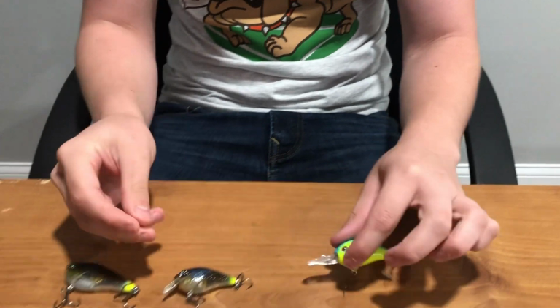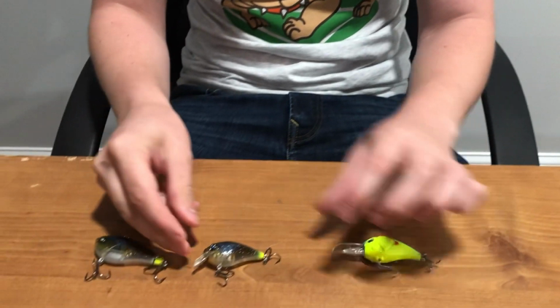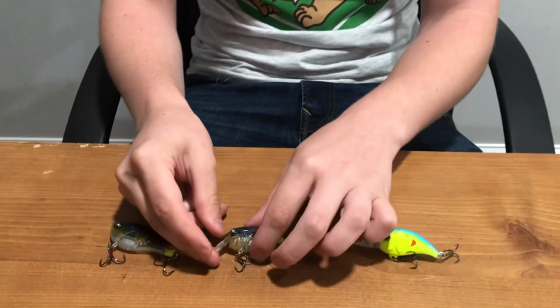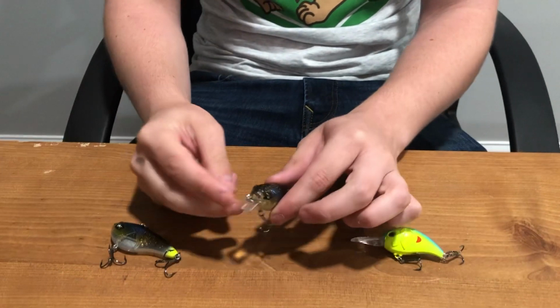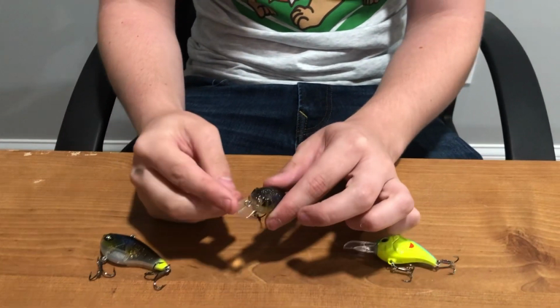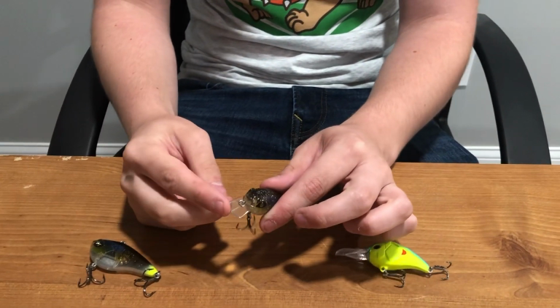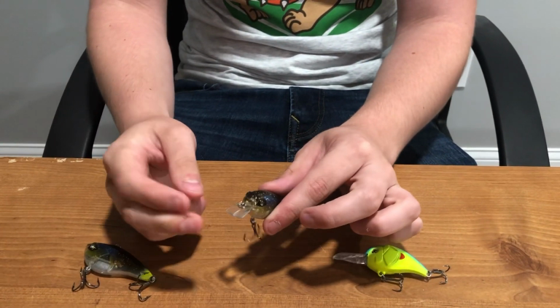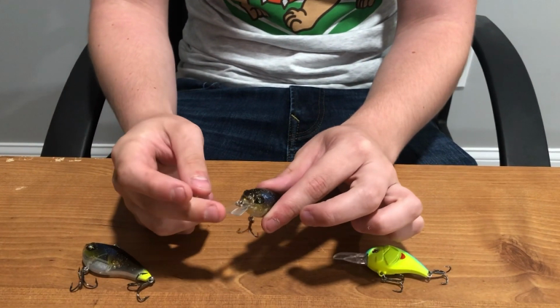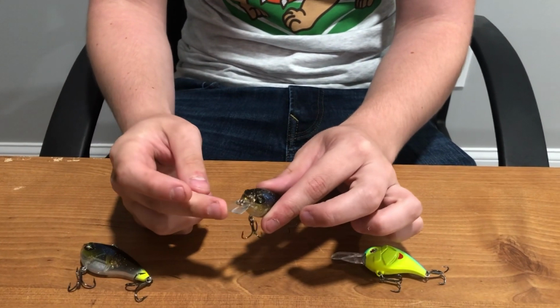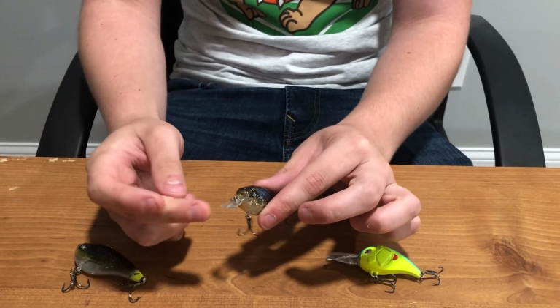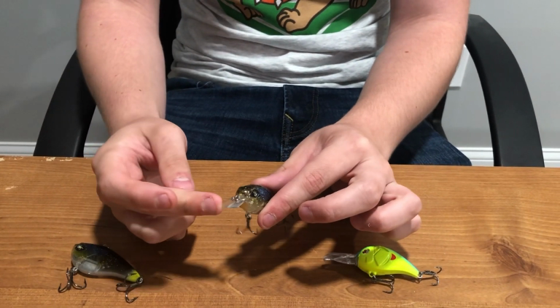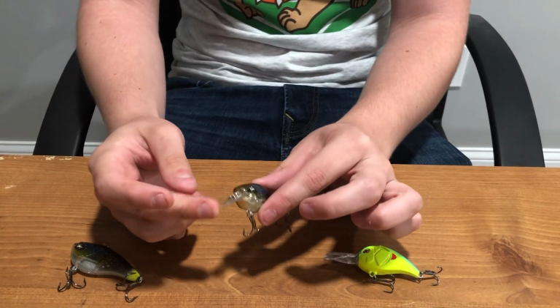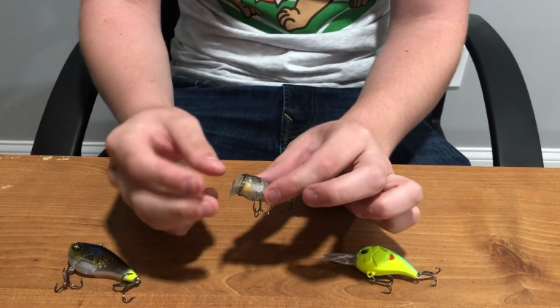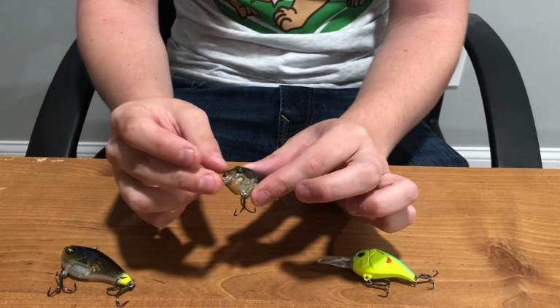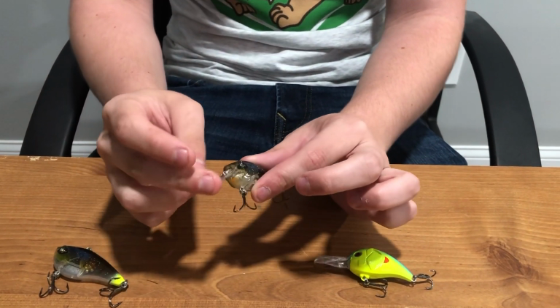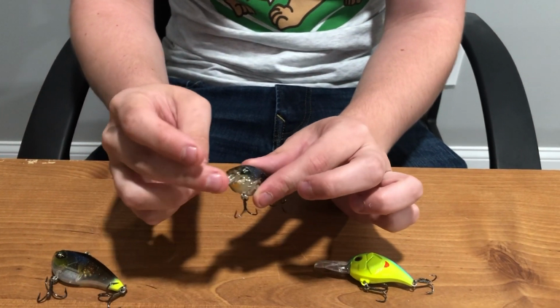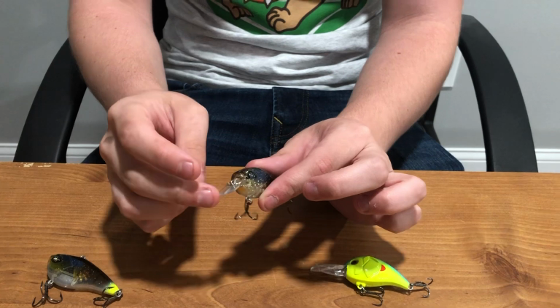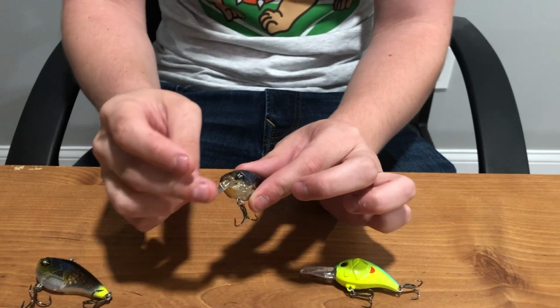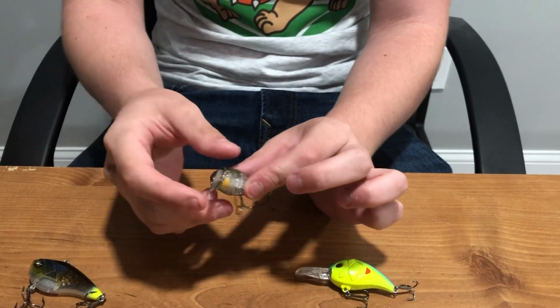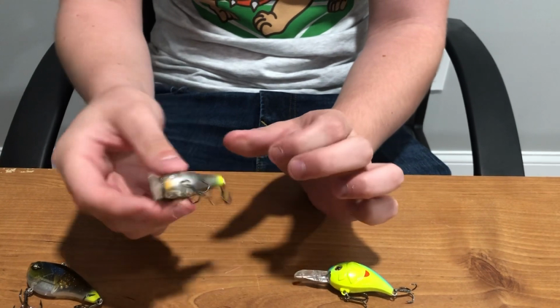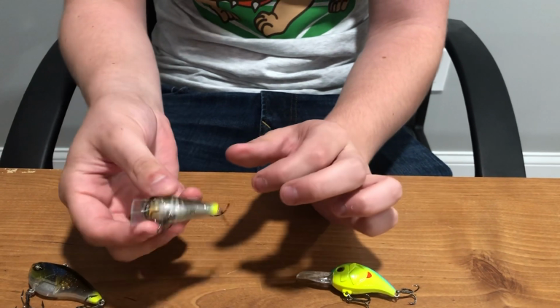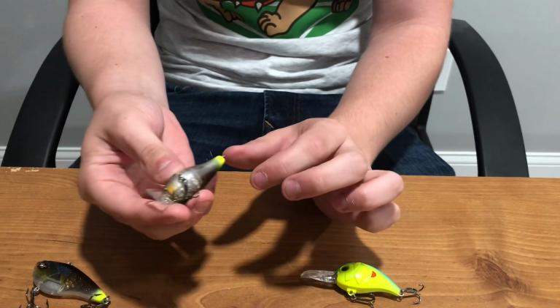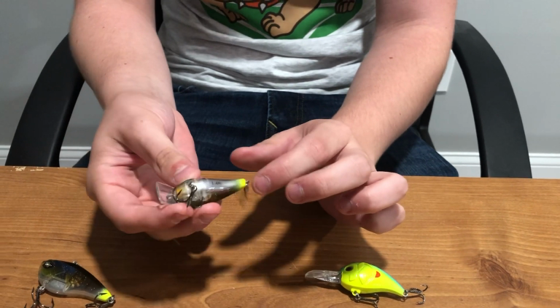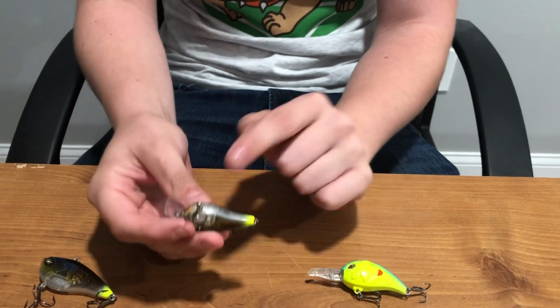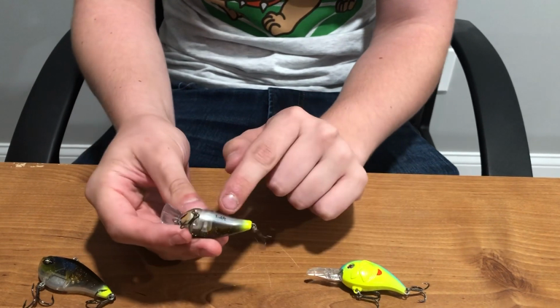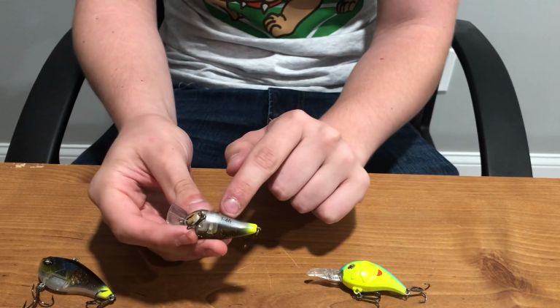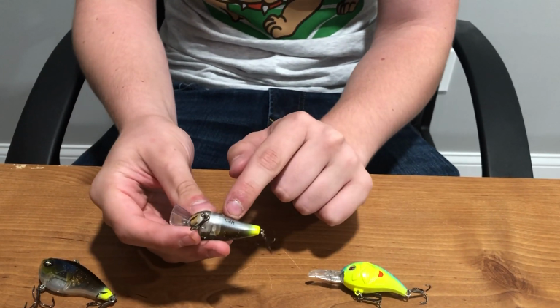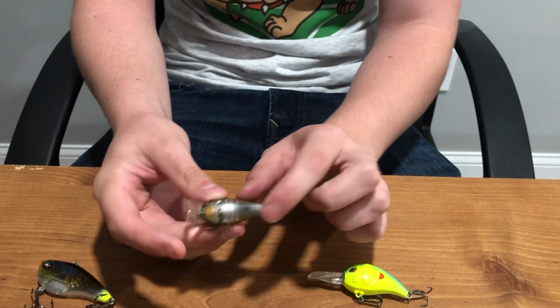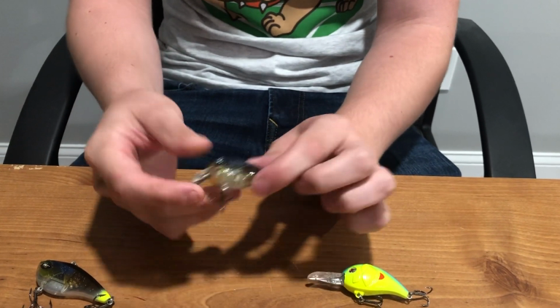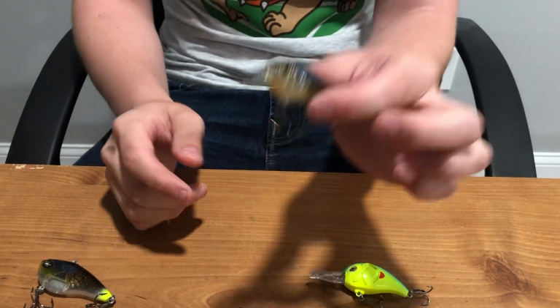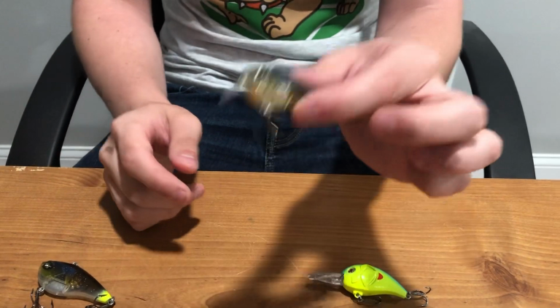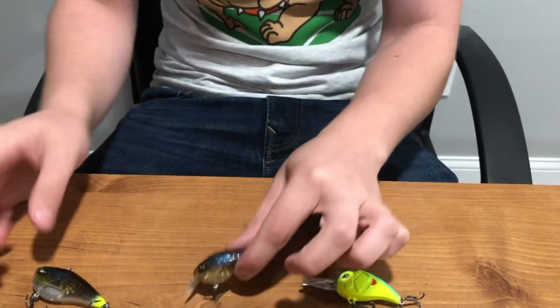And then we've got a square bill crankbait. This is my favorite and it's the most versatile. It can deflect off cover really easily, but normally it's more shallow diving — this one's one to four feet — but overall the best one.